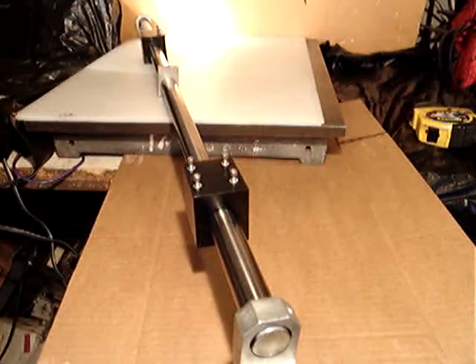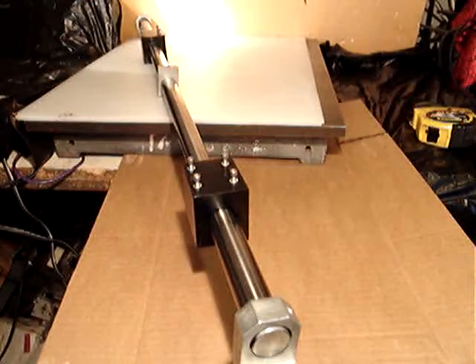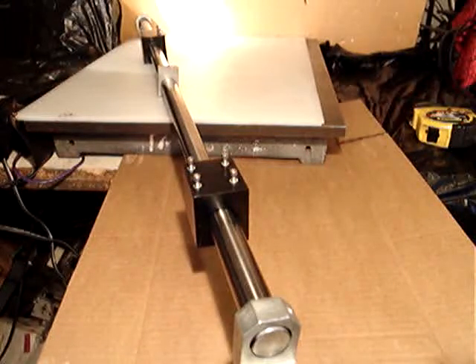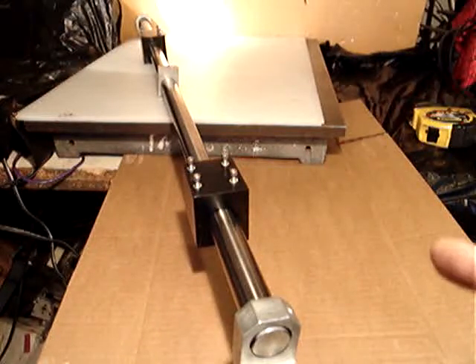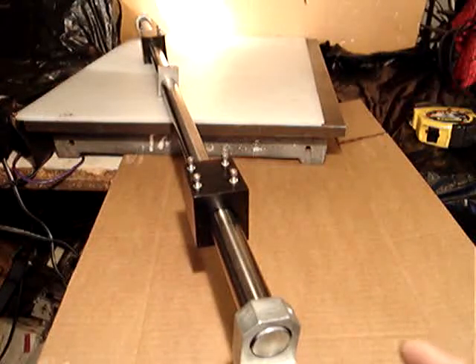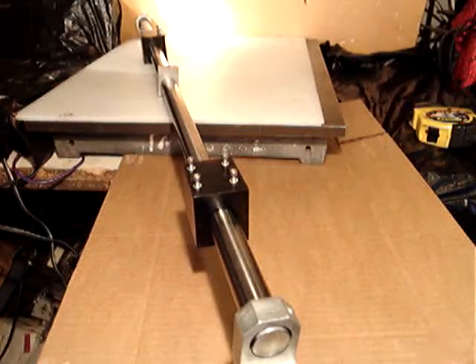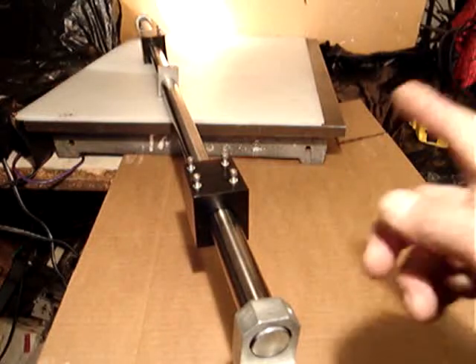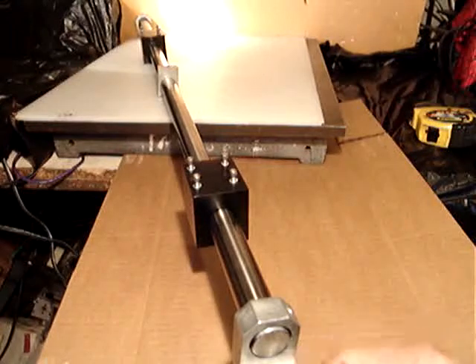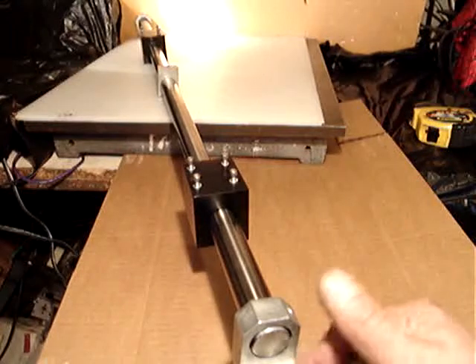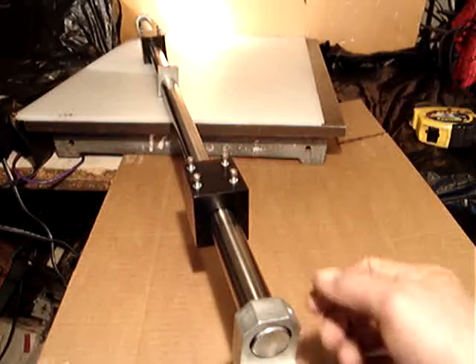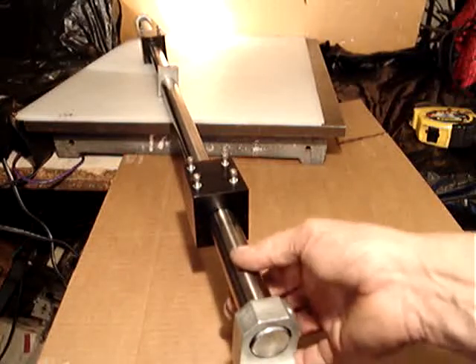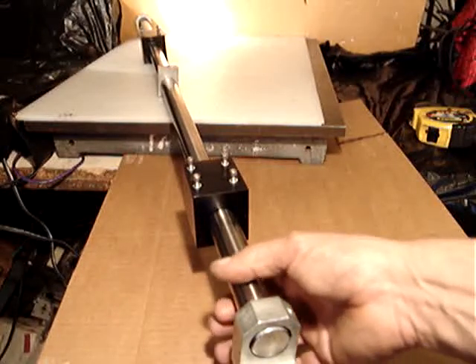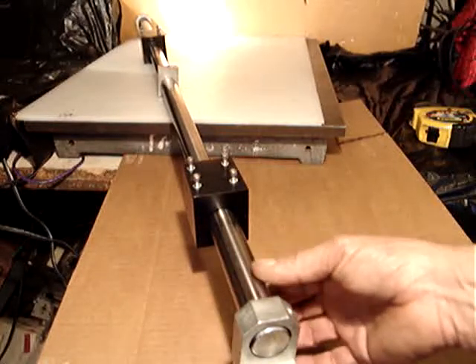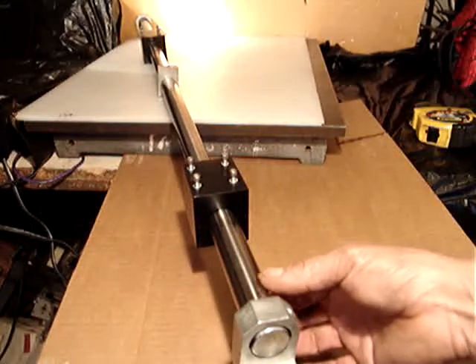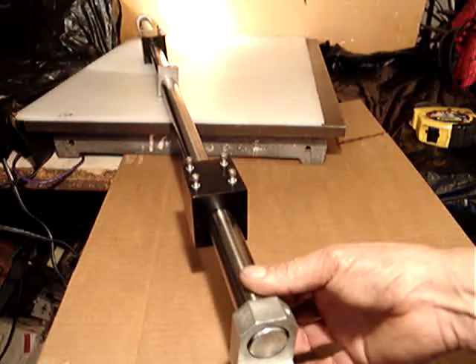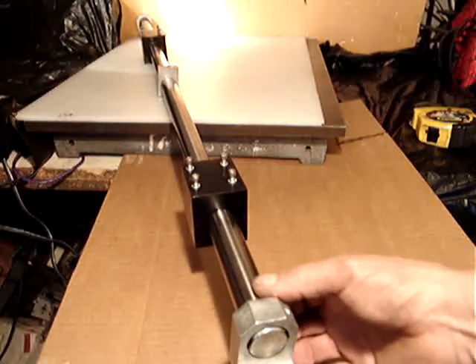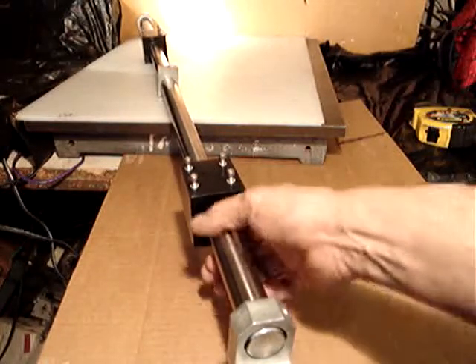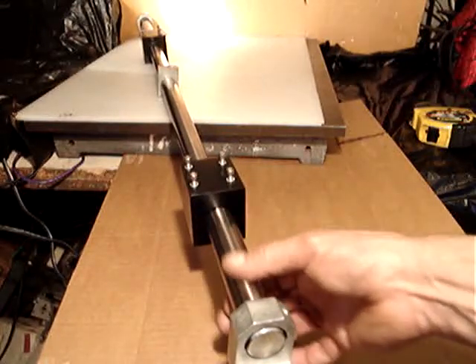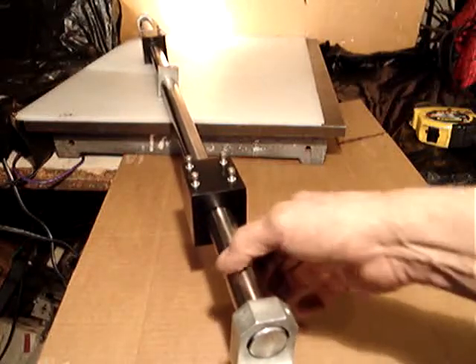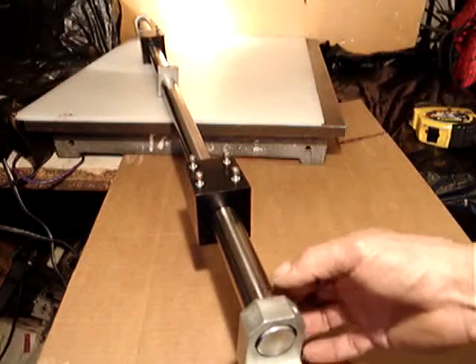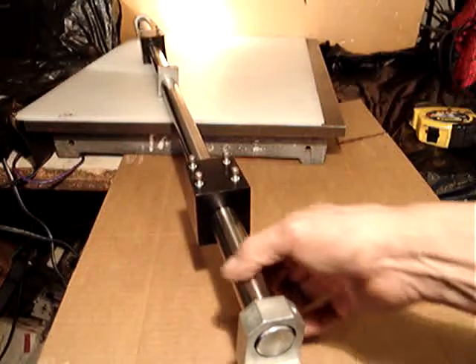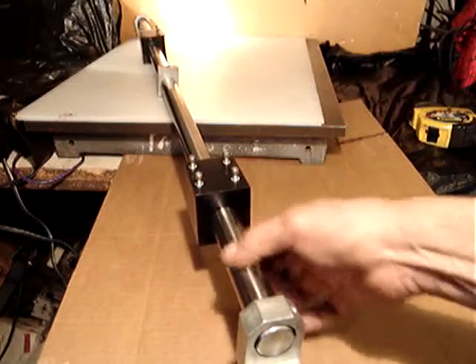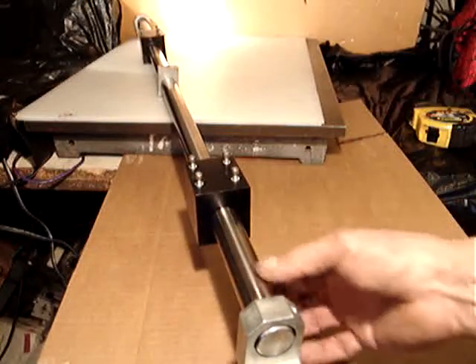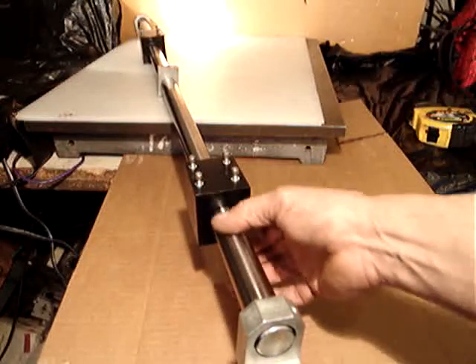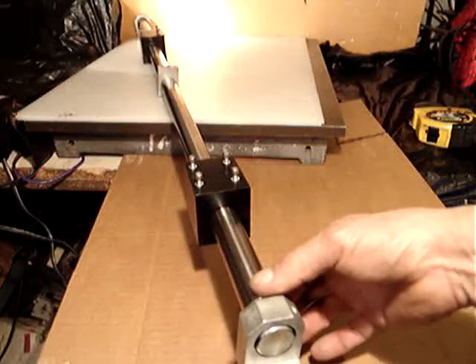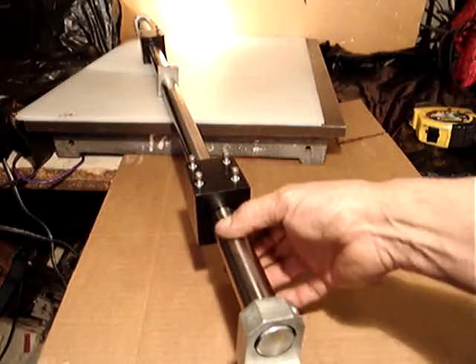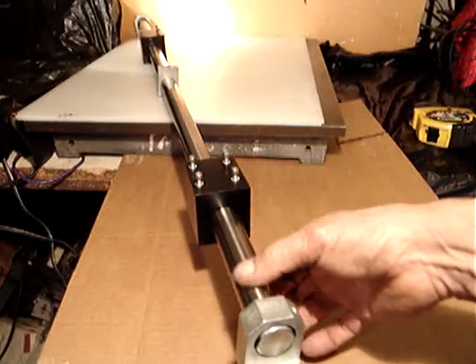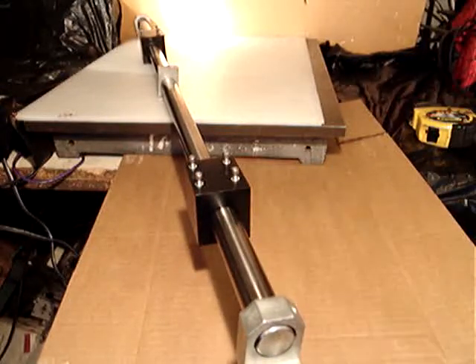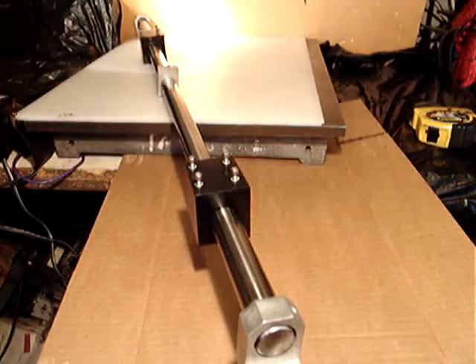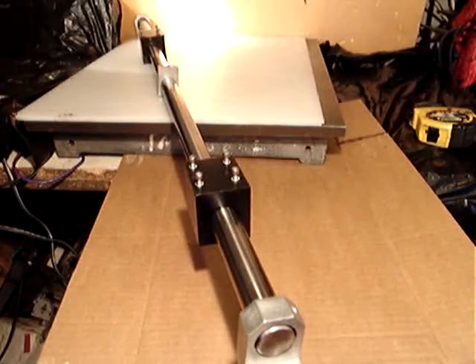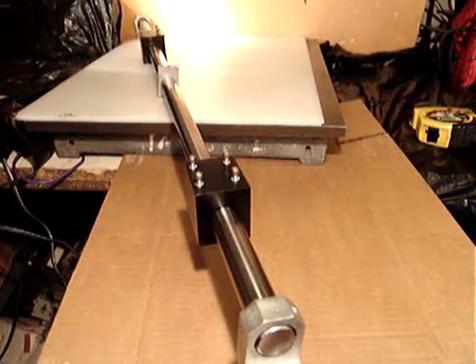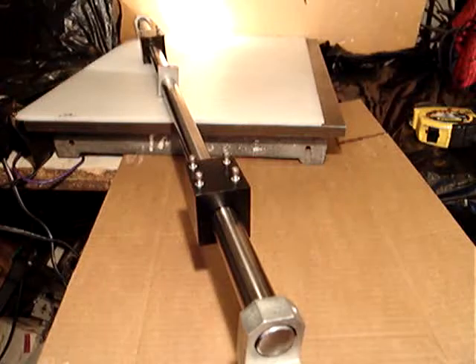This is a 40 and a half inches long, one inch thick, in really good condition steel rod.